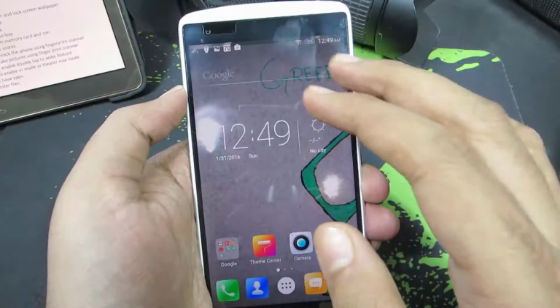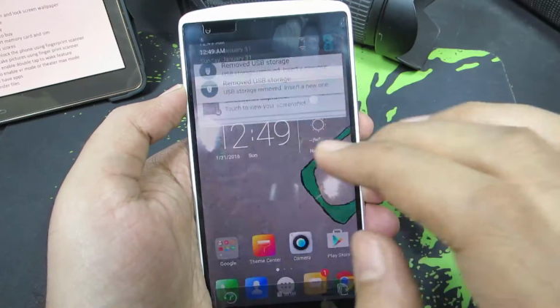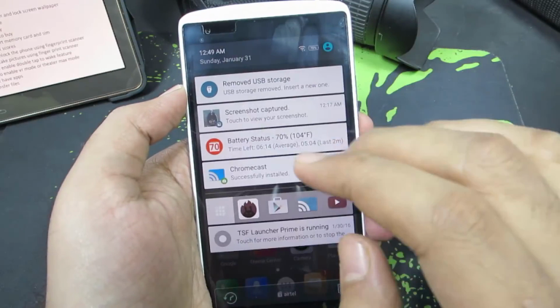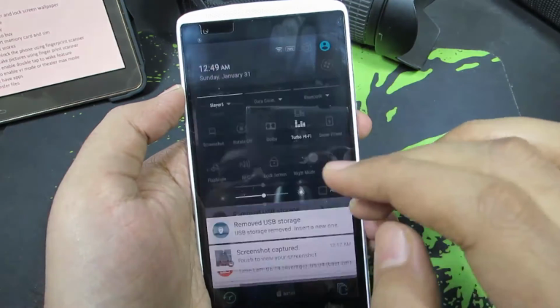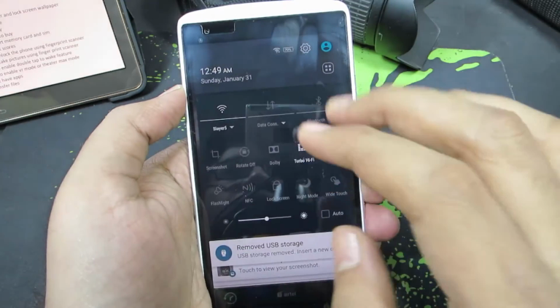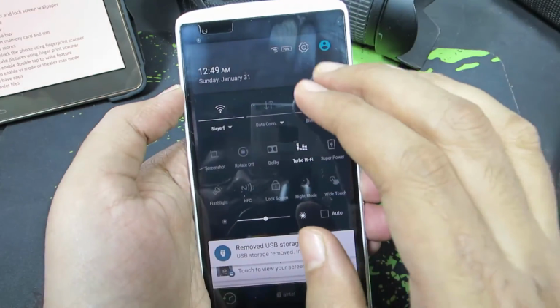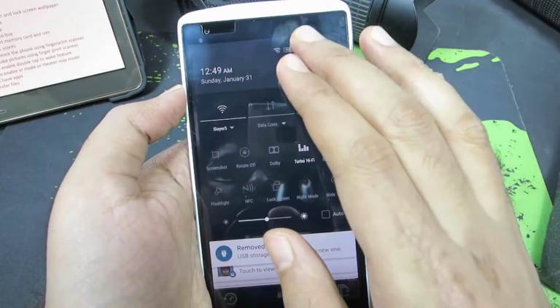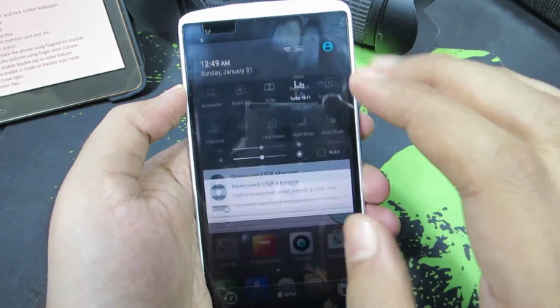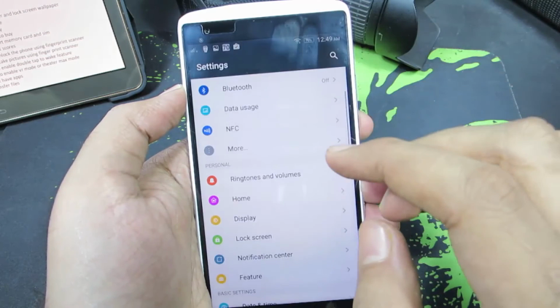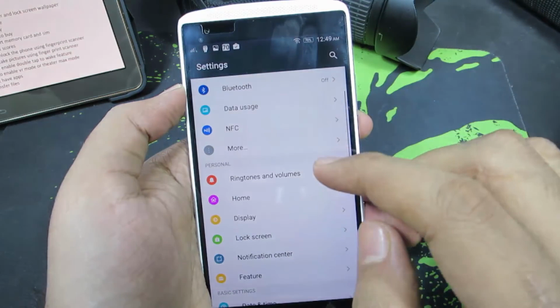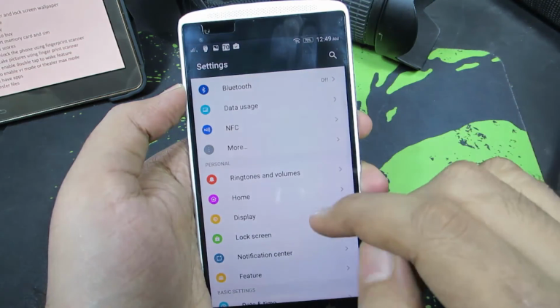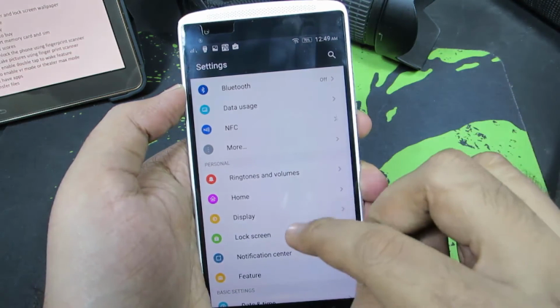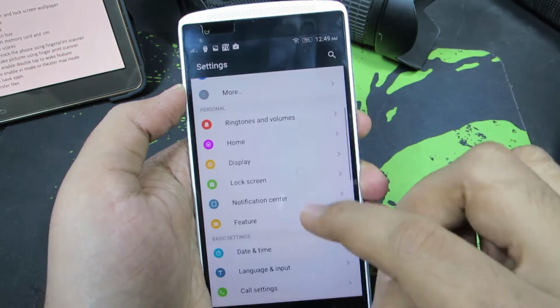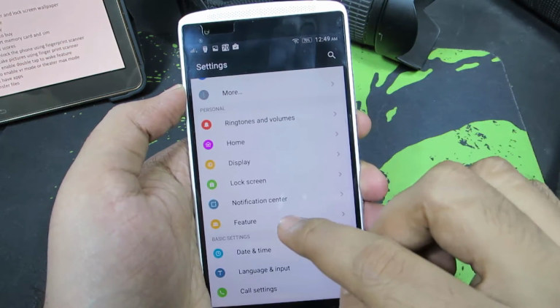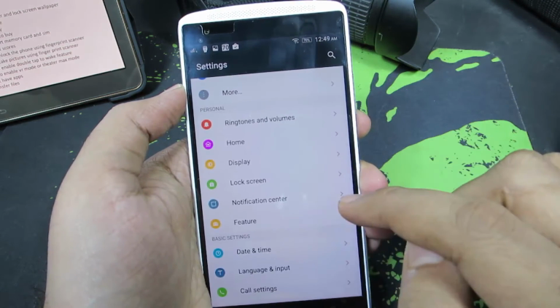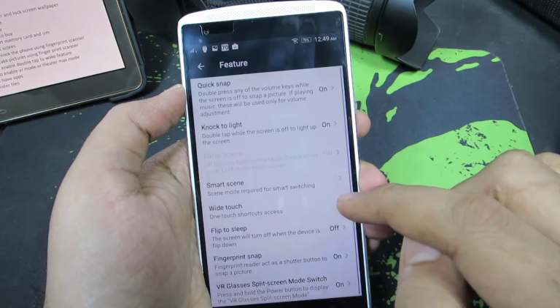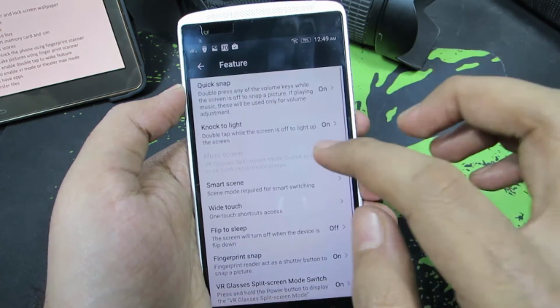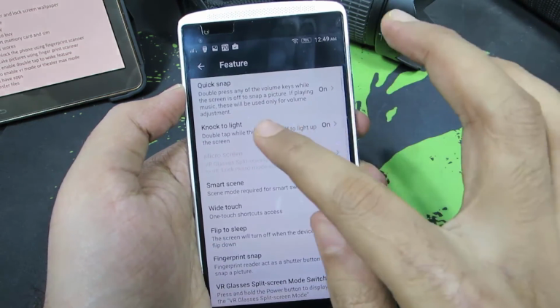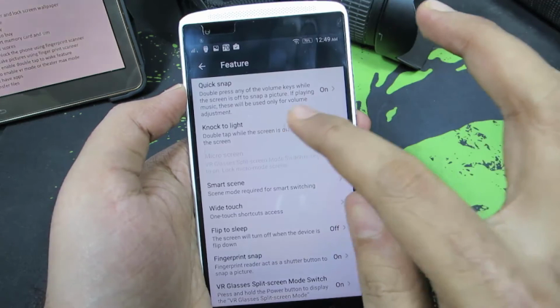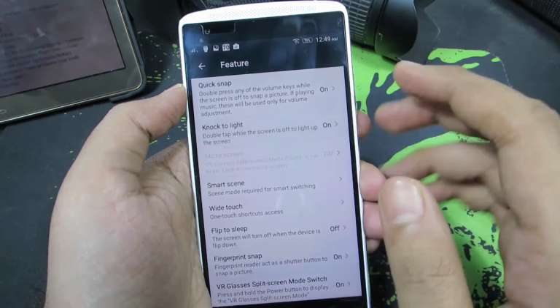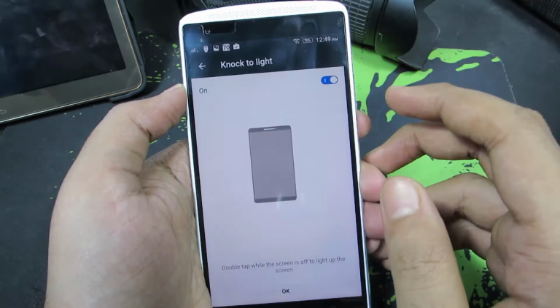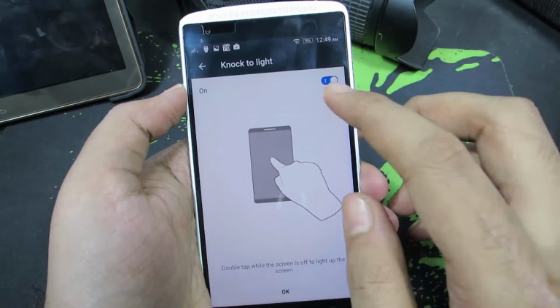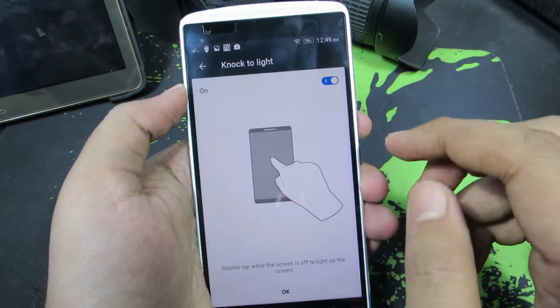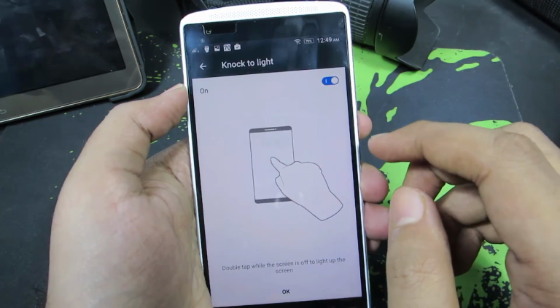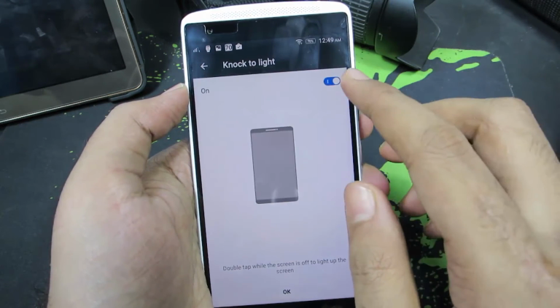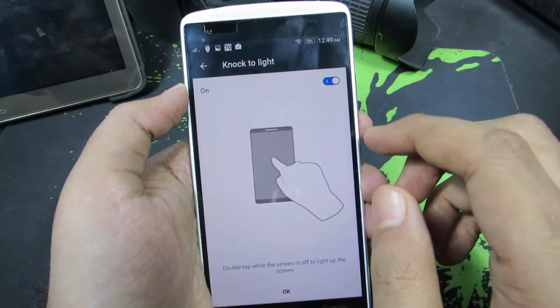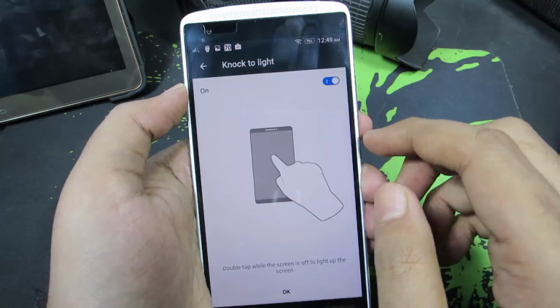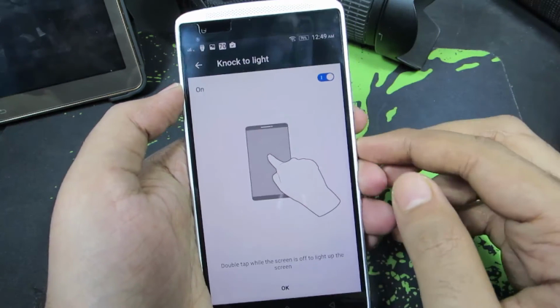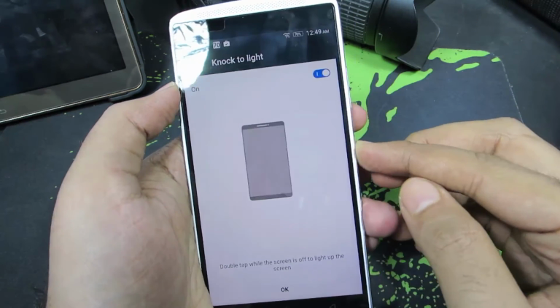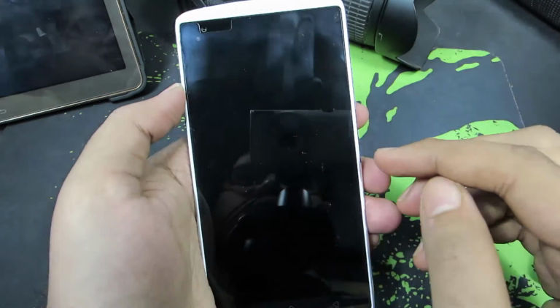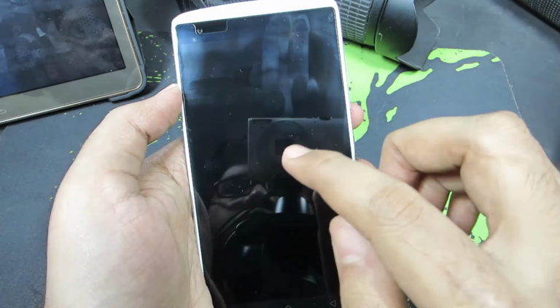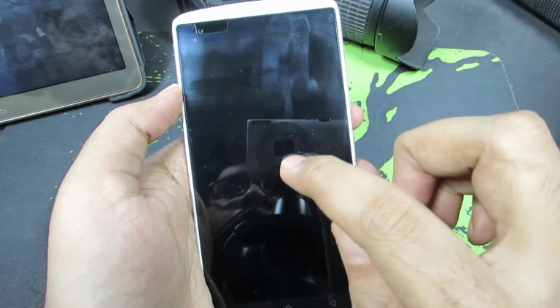So guys, this is the Lenovo Vibe, and firstly you need to go to Settings. And once you're in Settings, select Features and select Knock to Light, and make sure that this option or this toggle is enabled. Now let me just show you the double tap to wake.